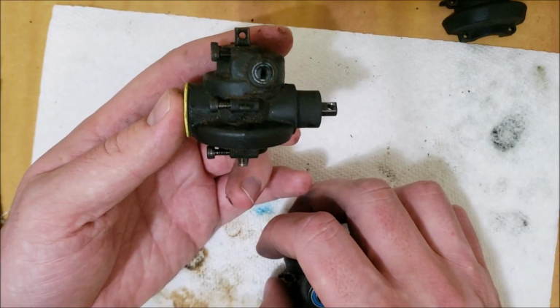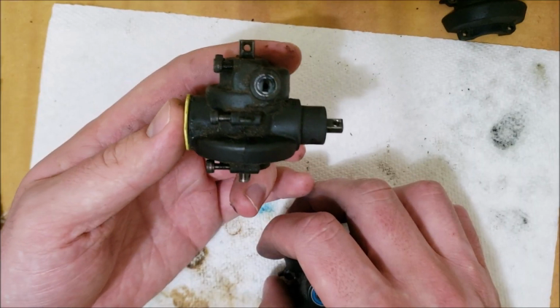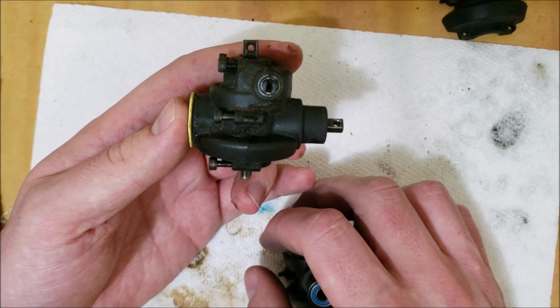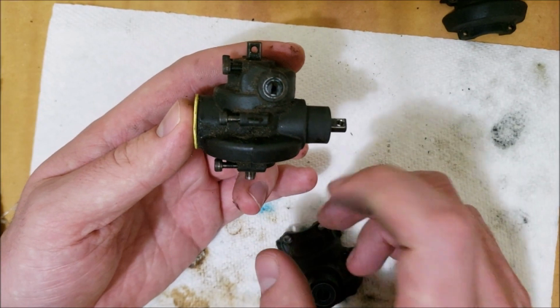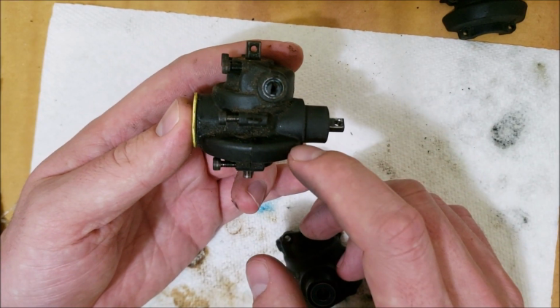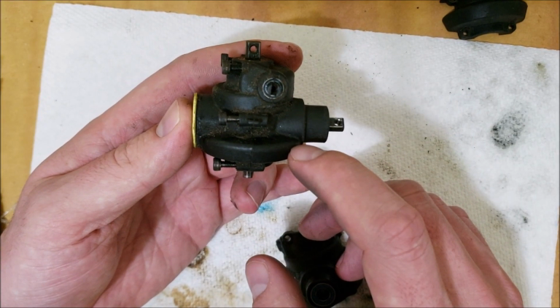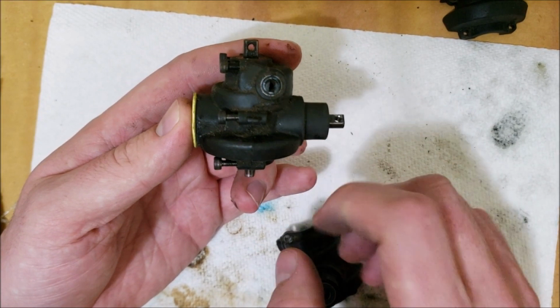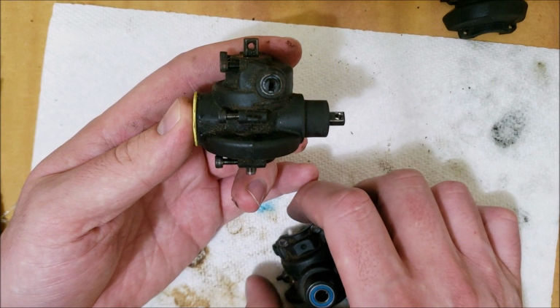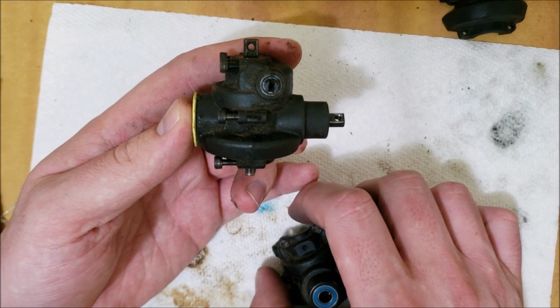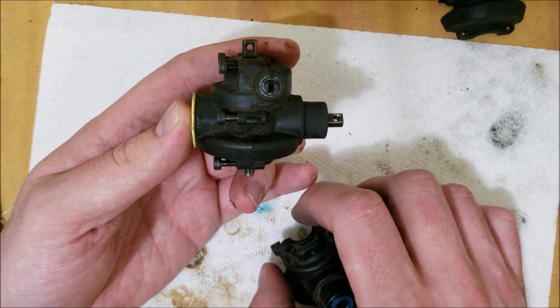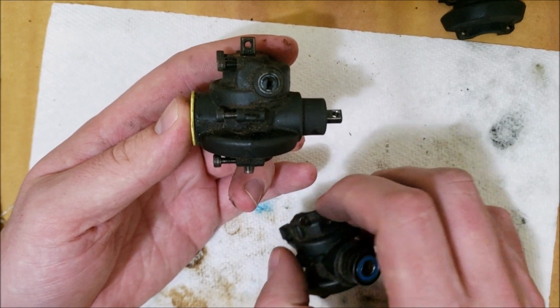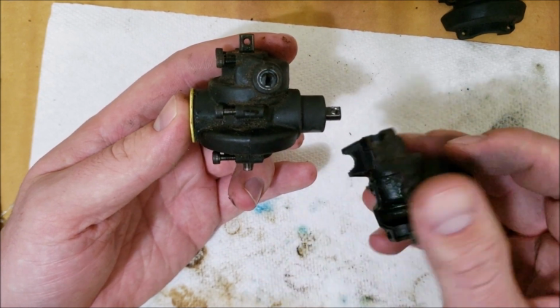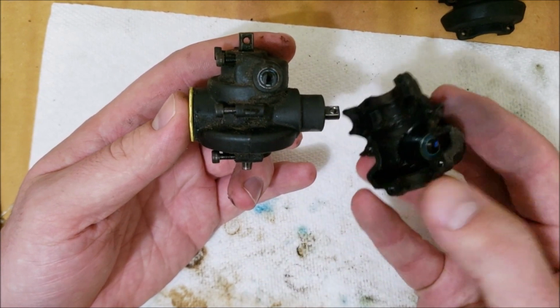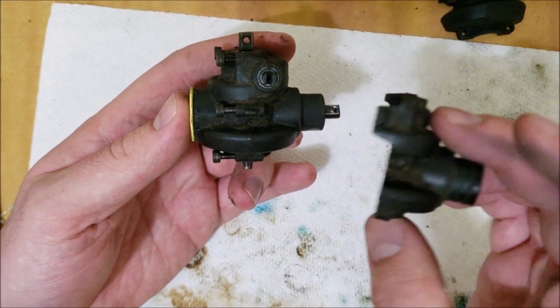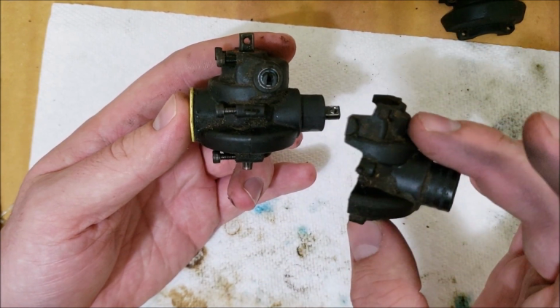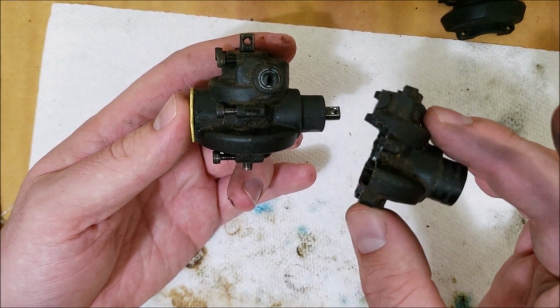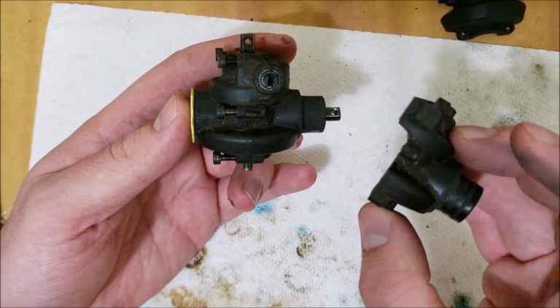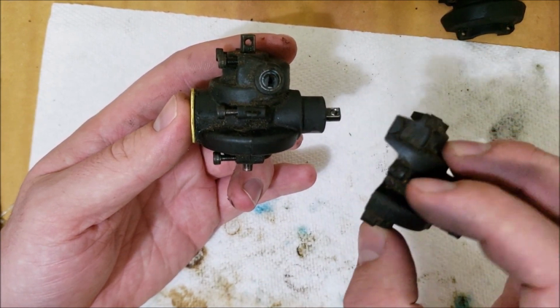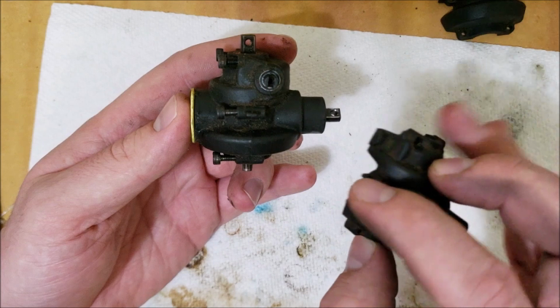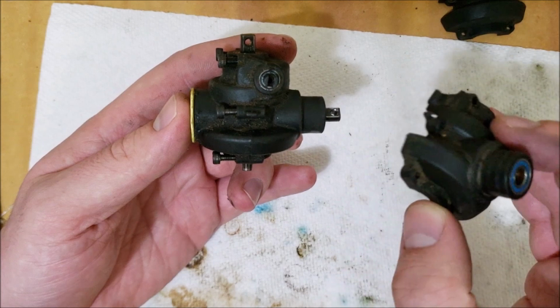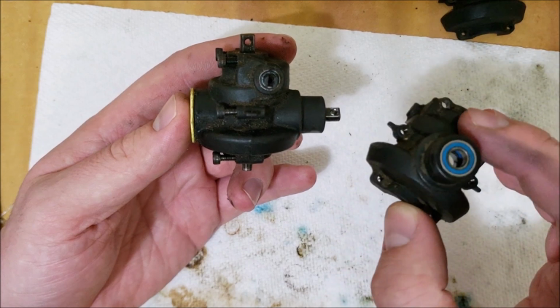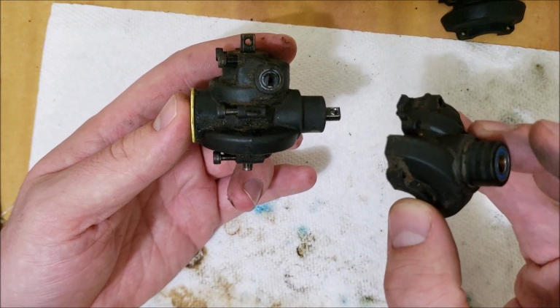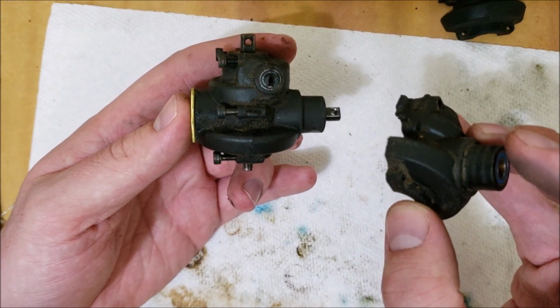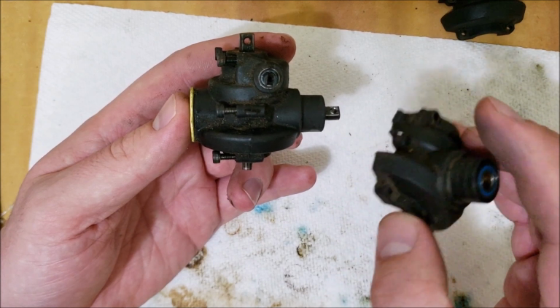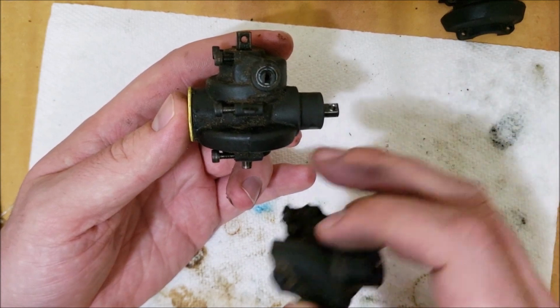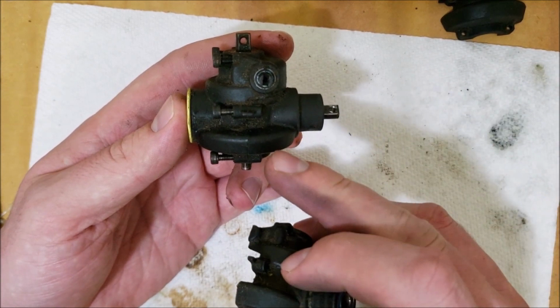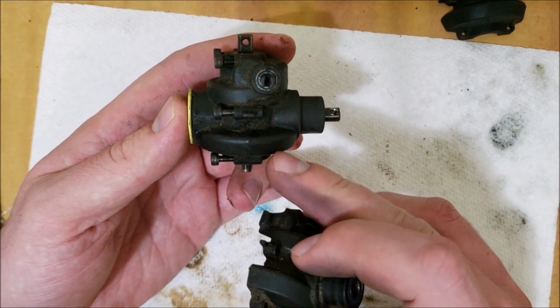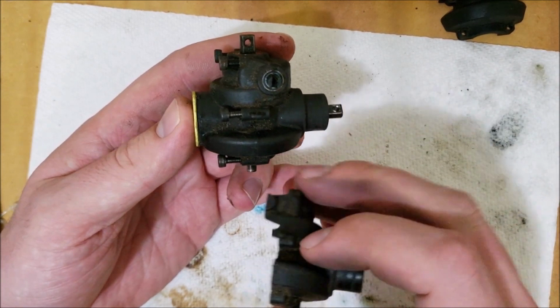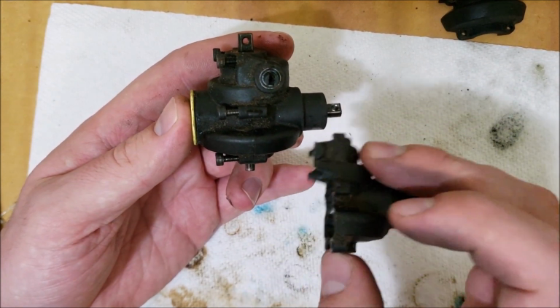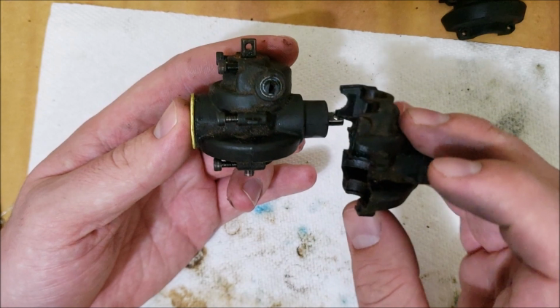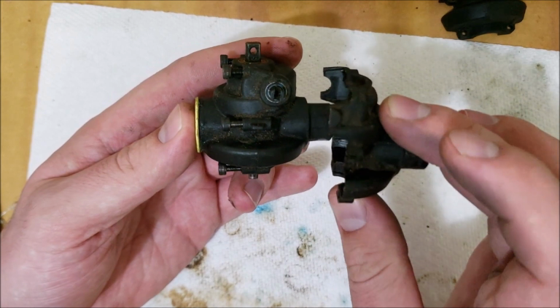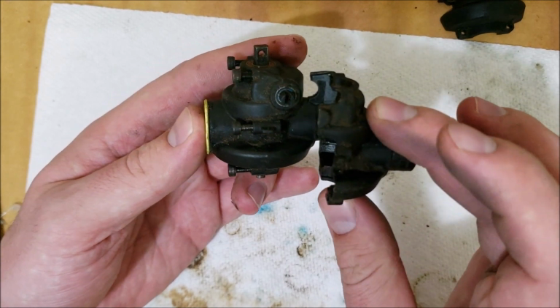Now we get to the juicy part — the rearmost diff. The rearmost diff uses two of these front pieces from the stock diff housing. The first one is just like this.